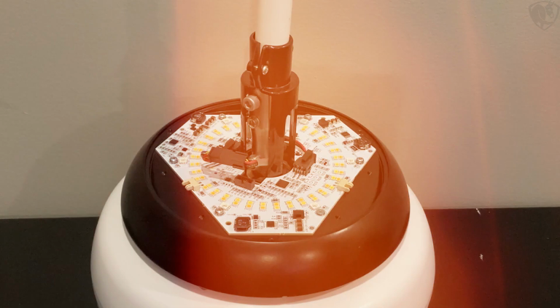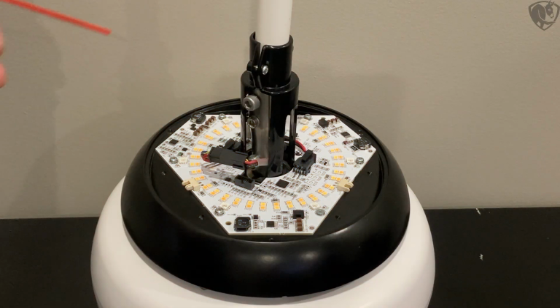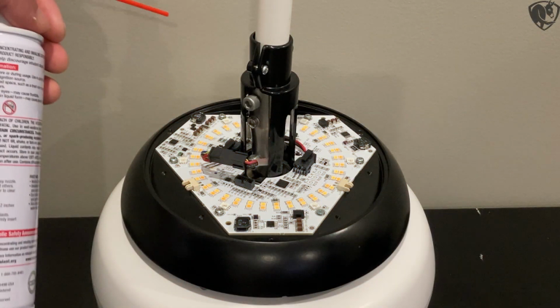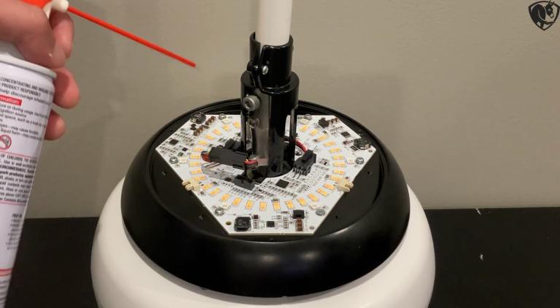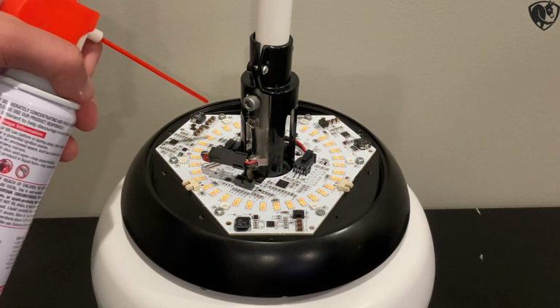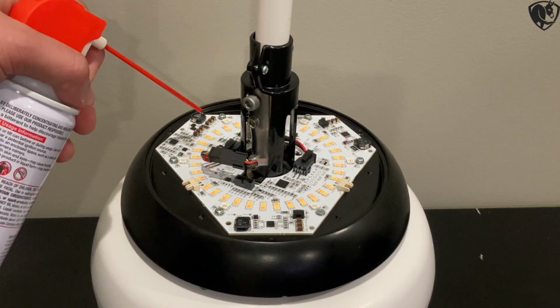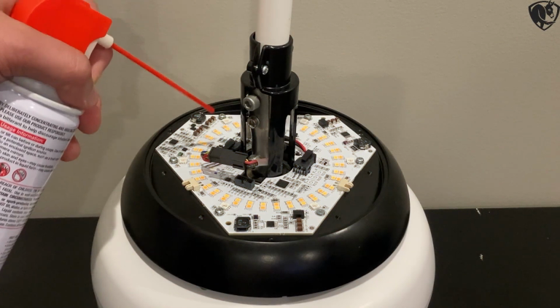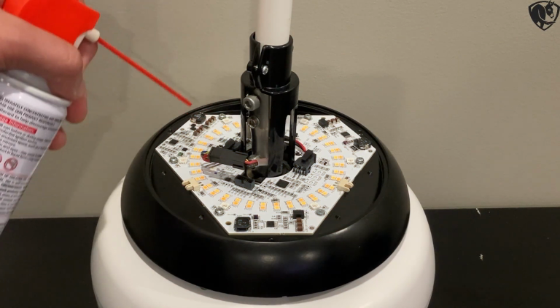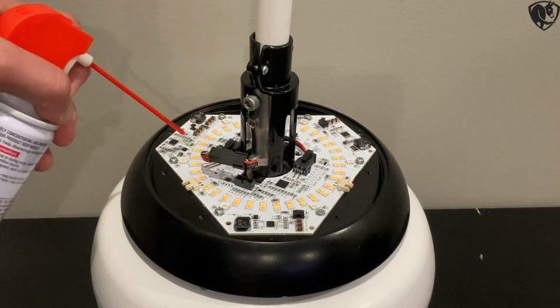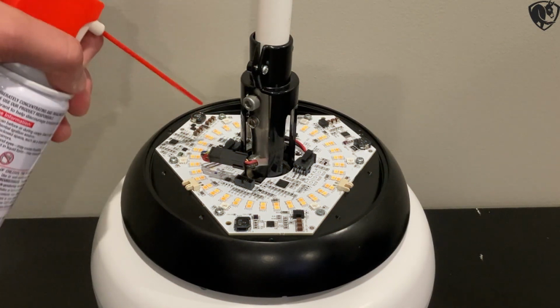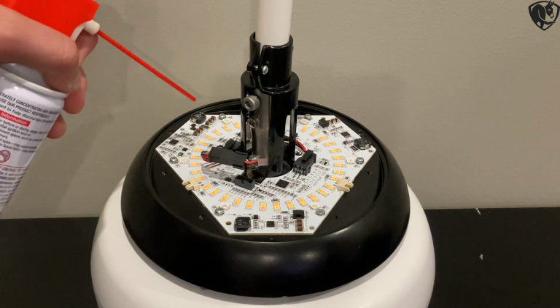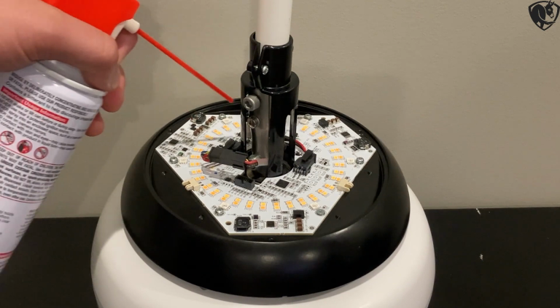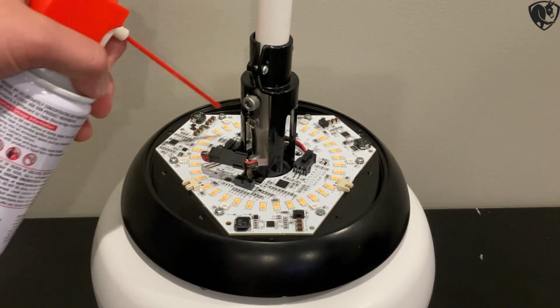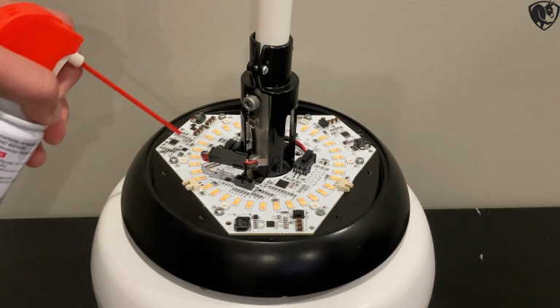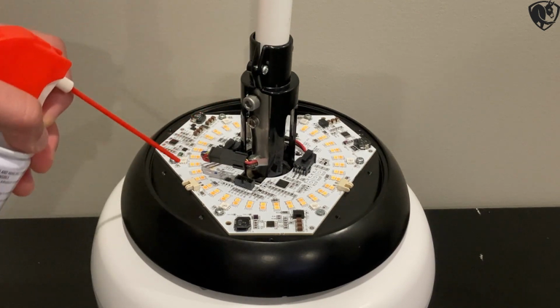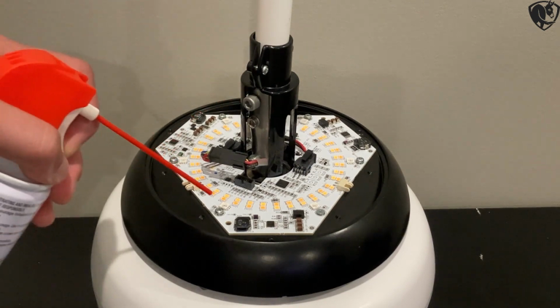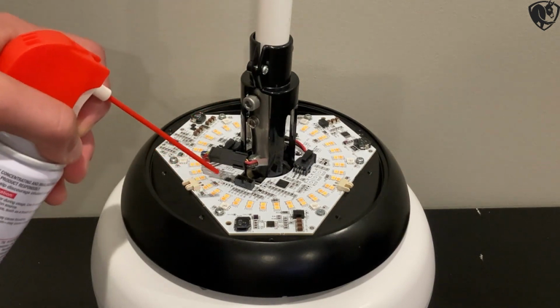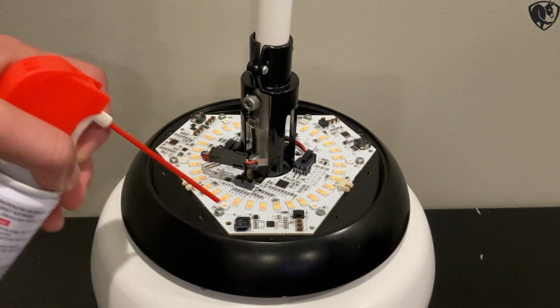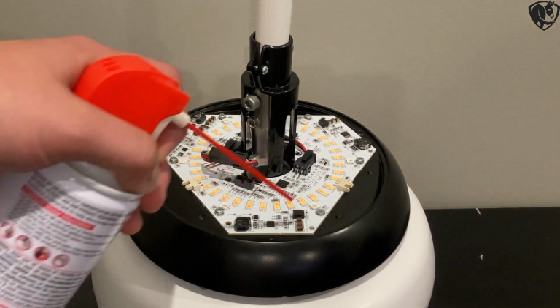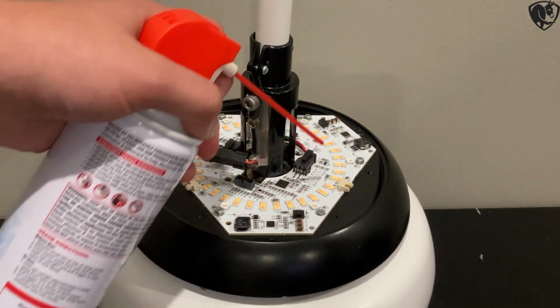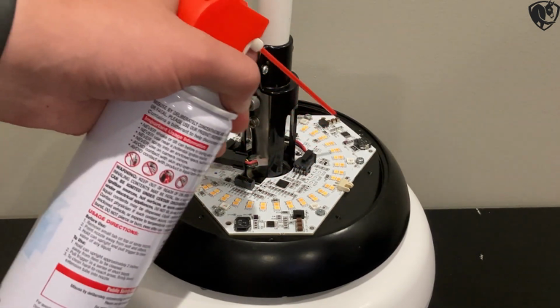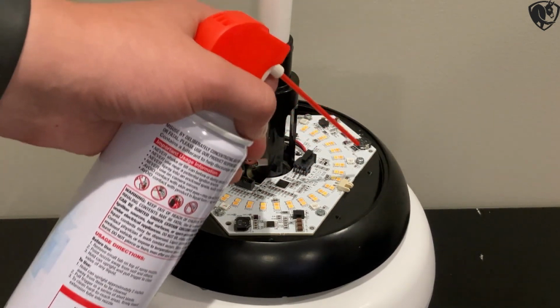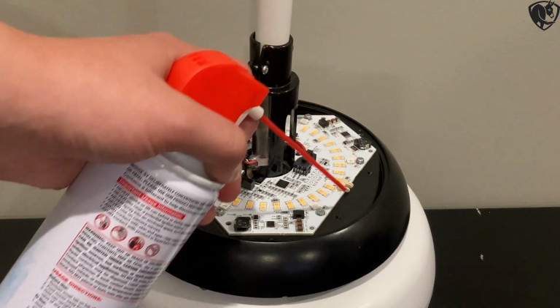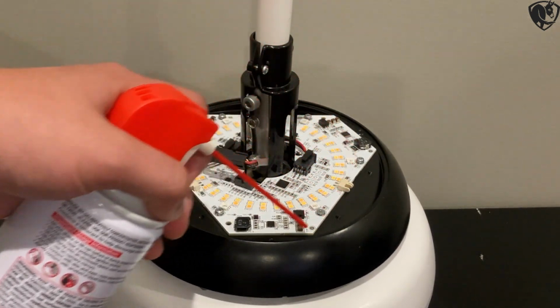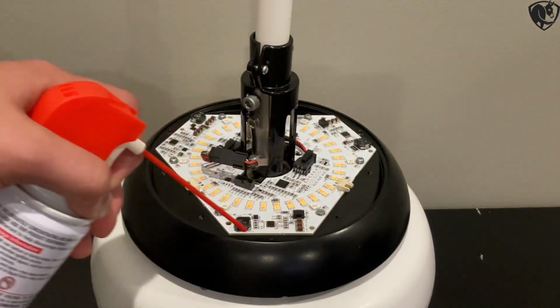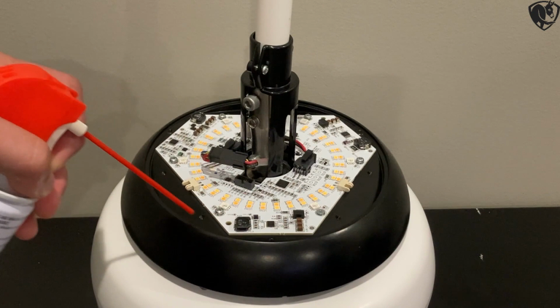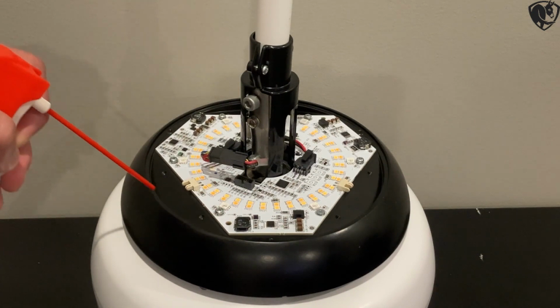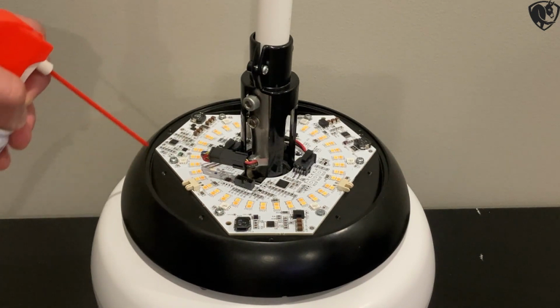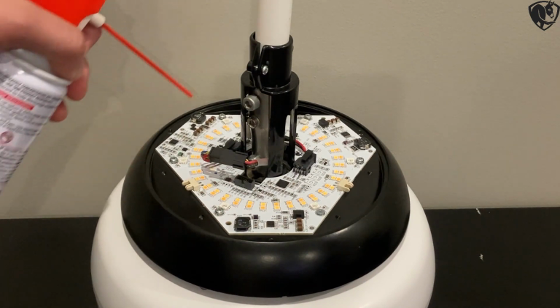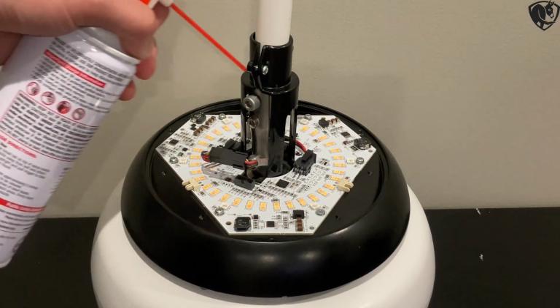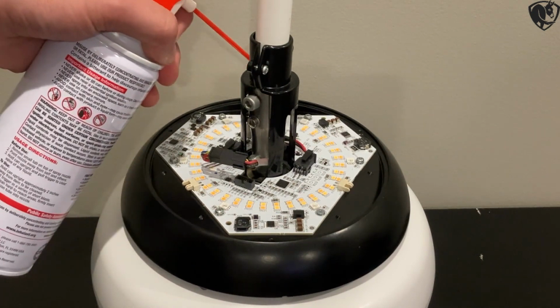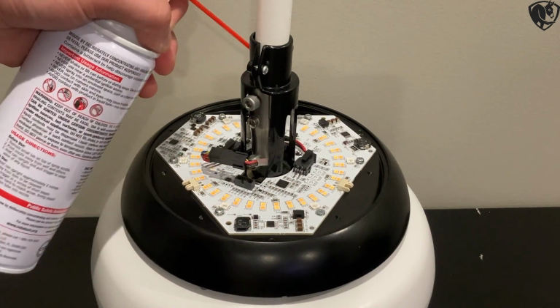Make sure to hold the can as upright as possible. Use short bursts of air to target problem areas of dust and debris on the up light. Make sure to dust all of the LEDs and components.